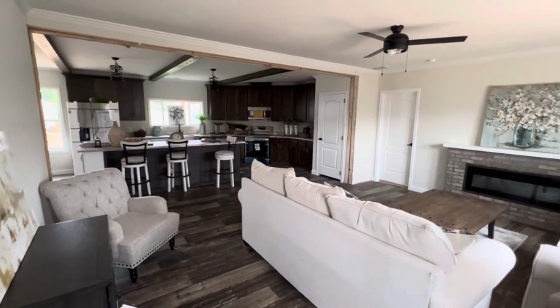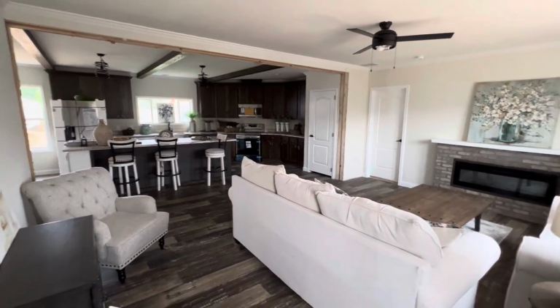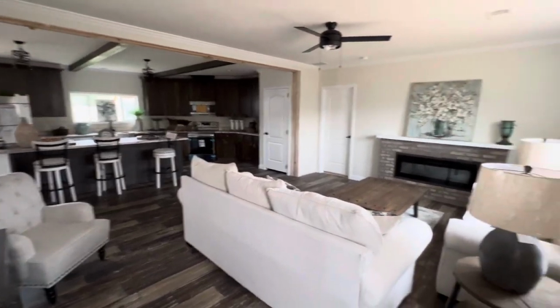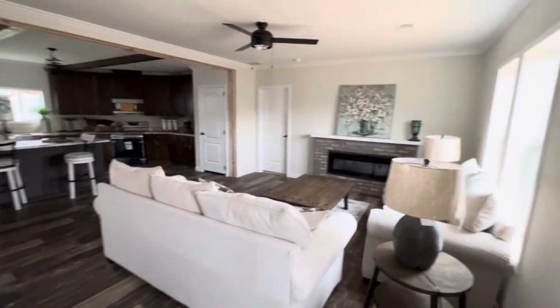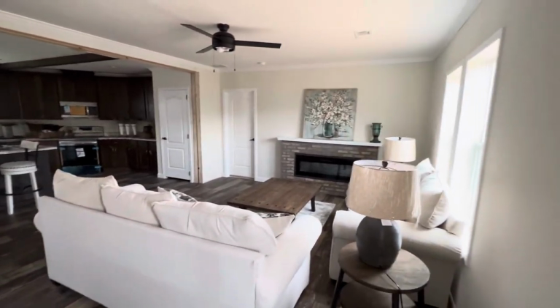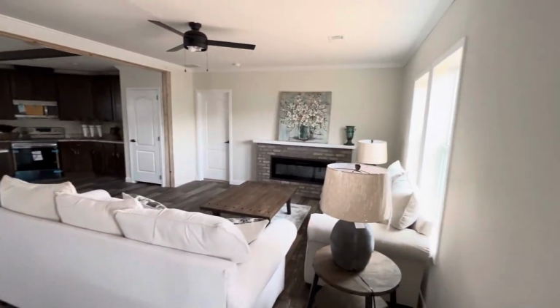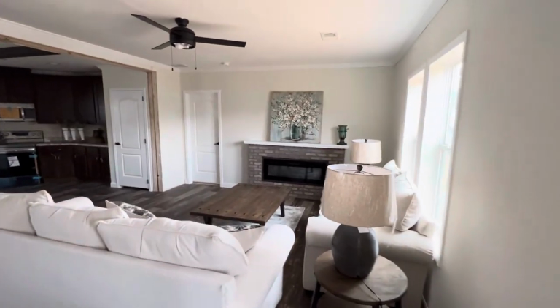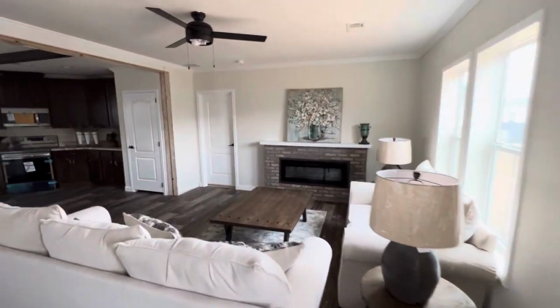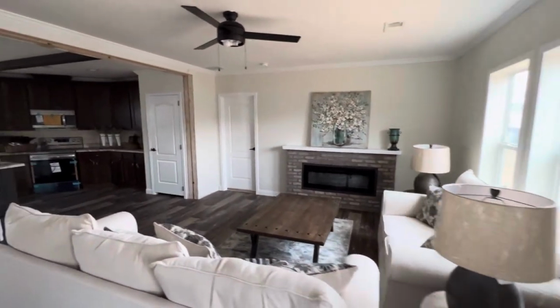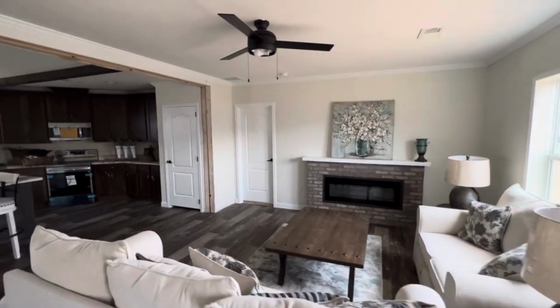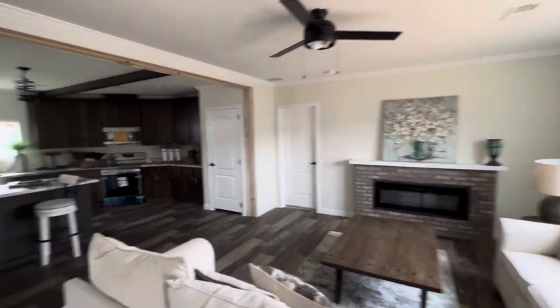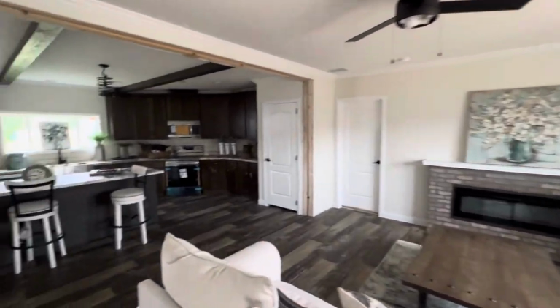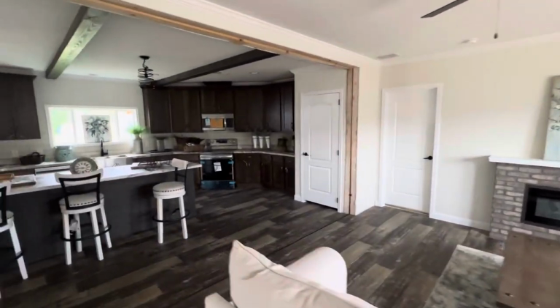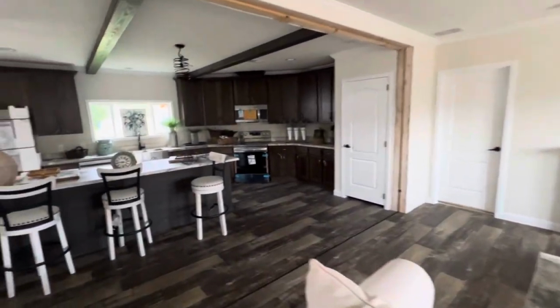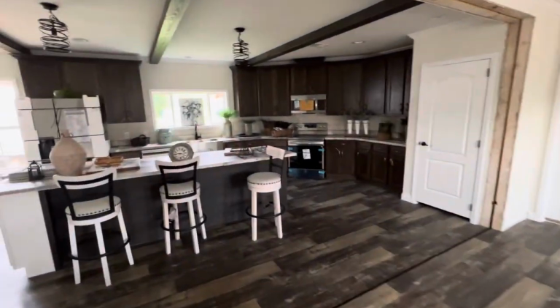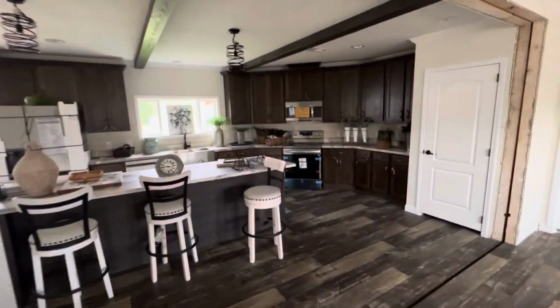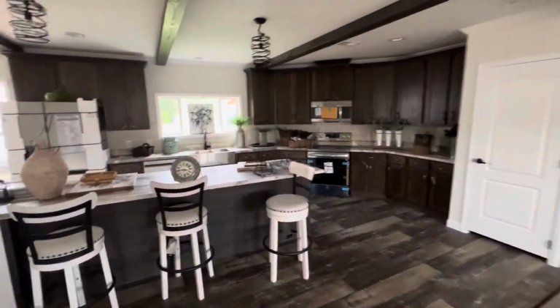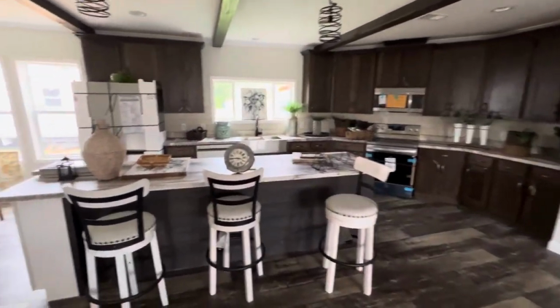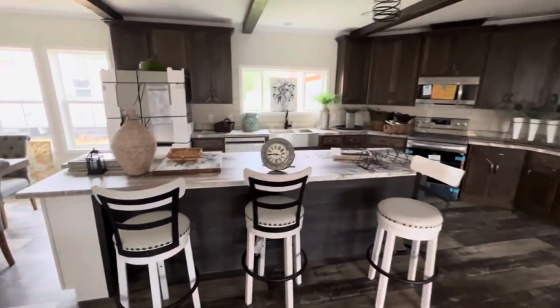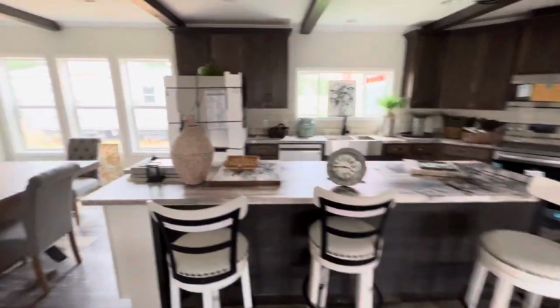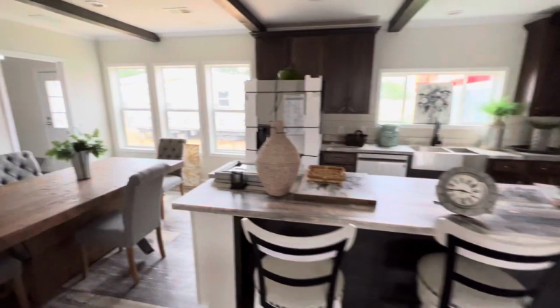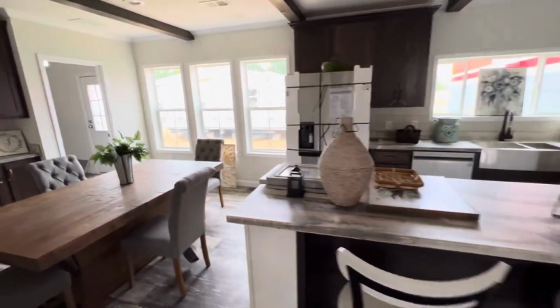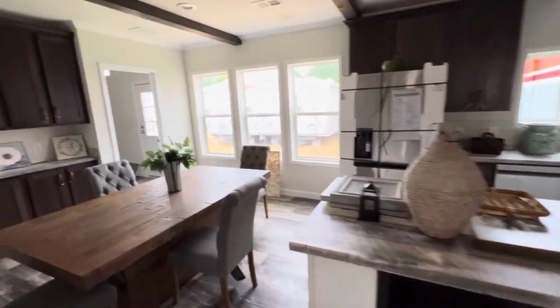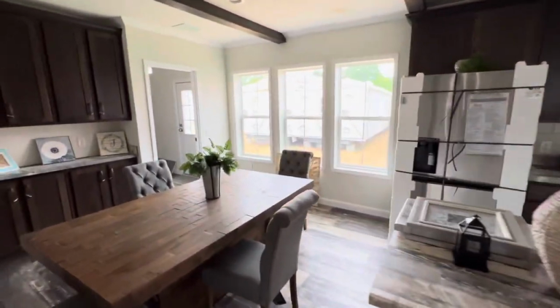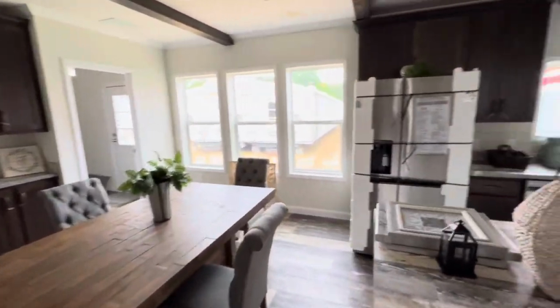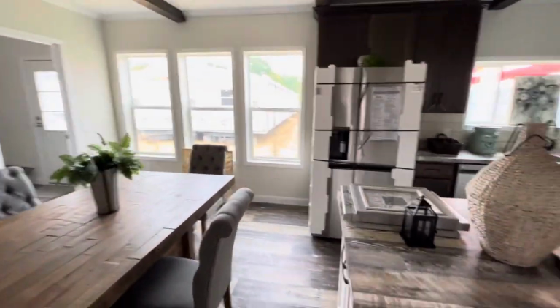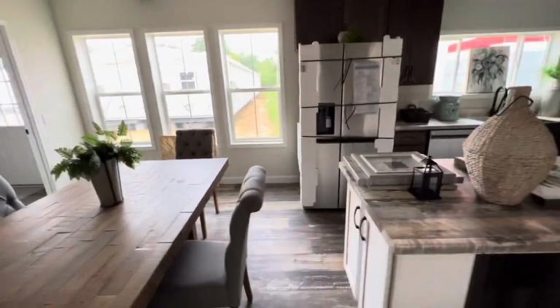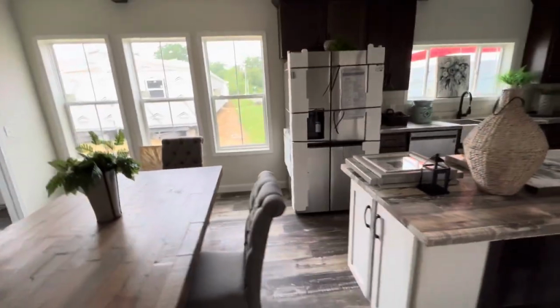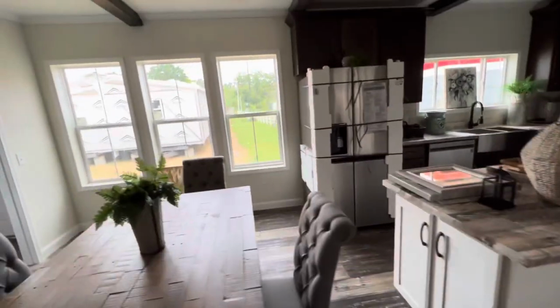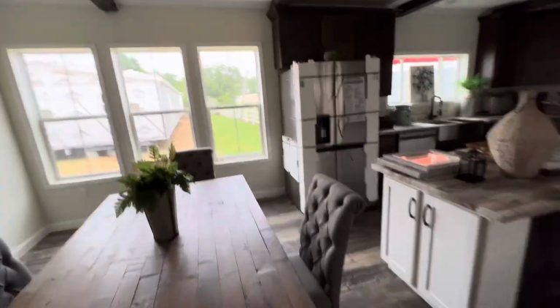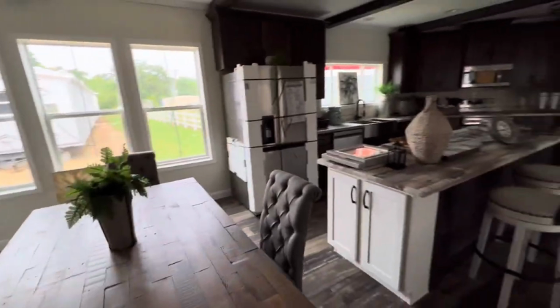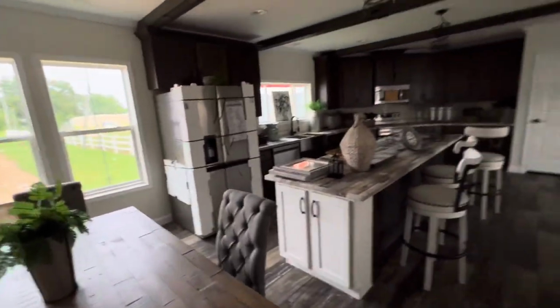Alright guys, 32 by 84 Sunshine. This is the Prime — I think it's a four bedroom, three bath. We'll about to see.